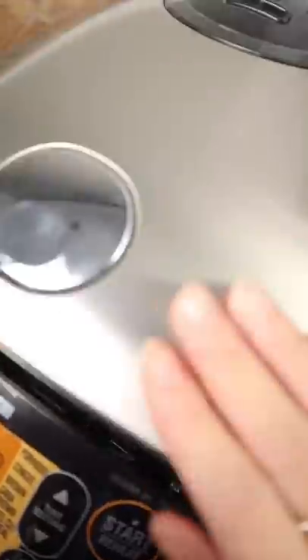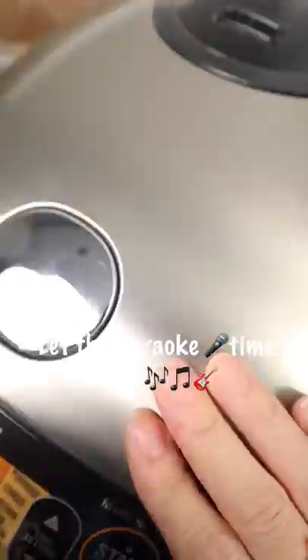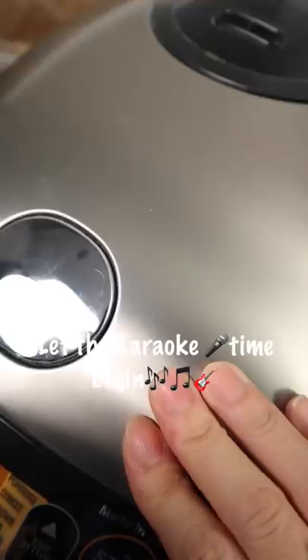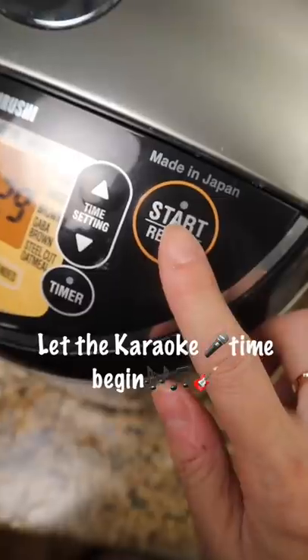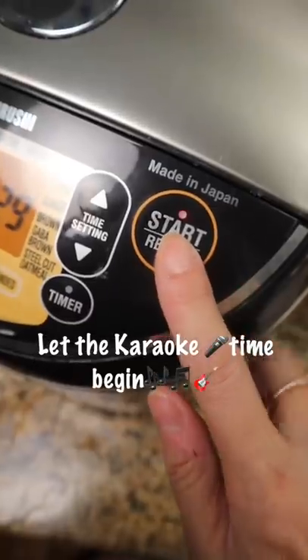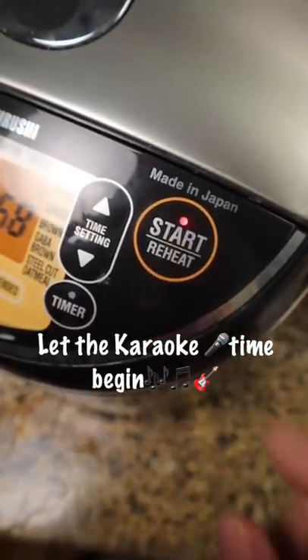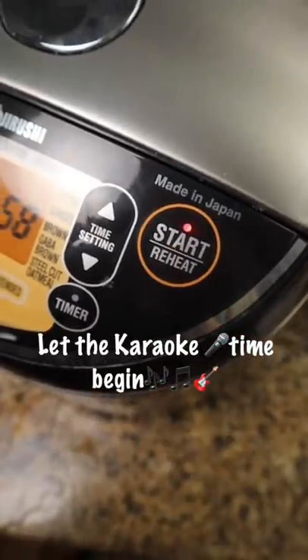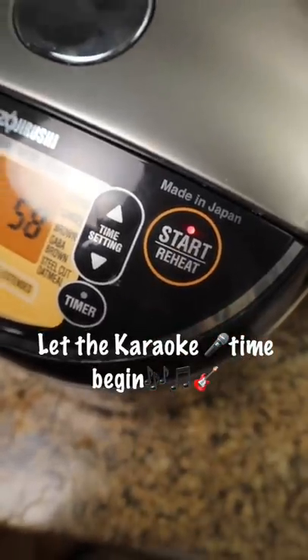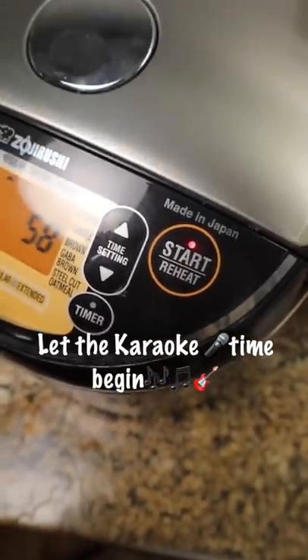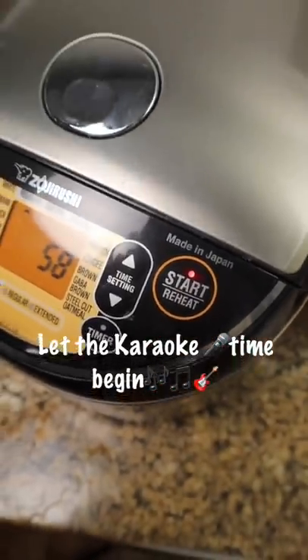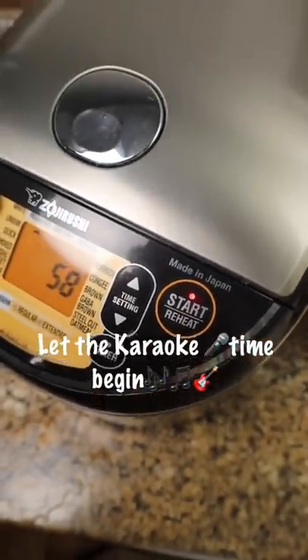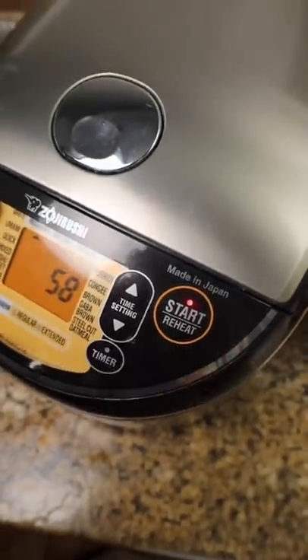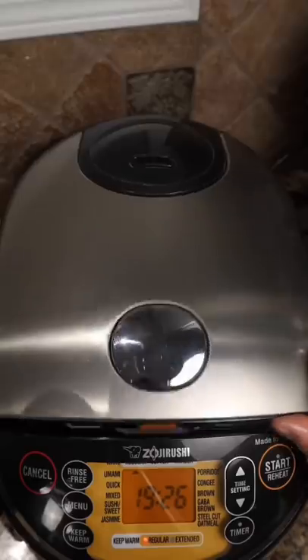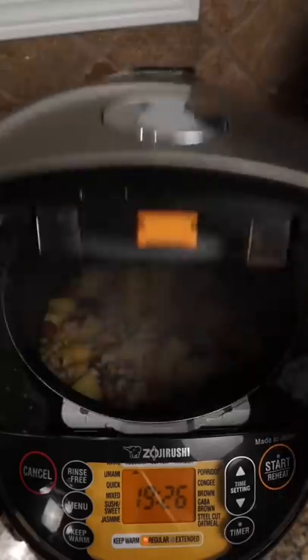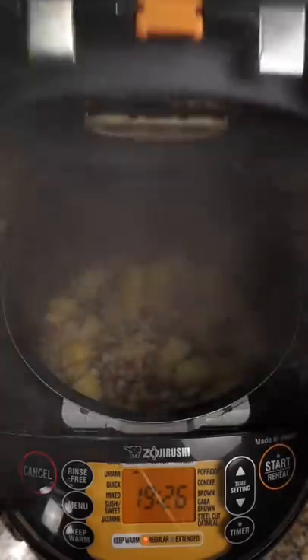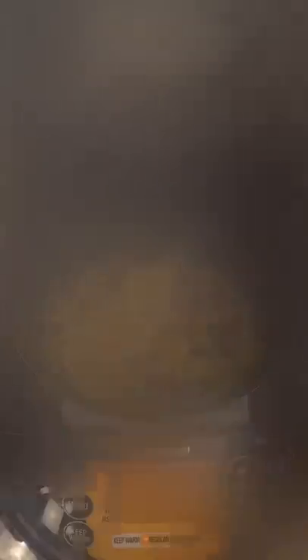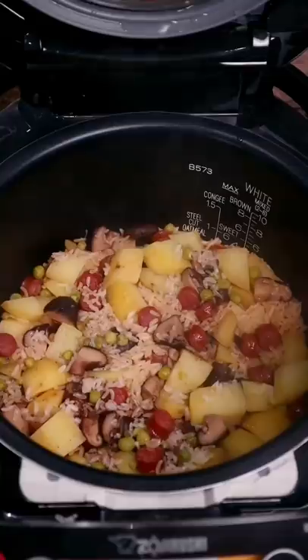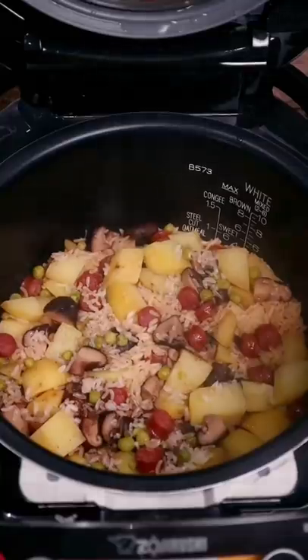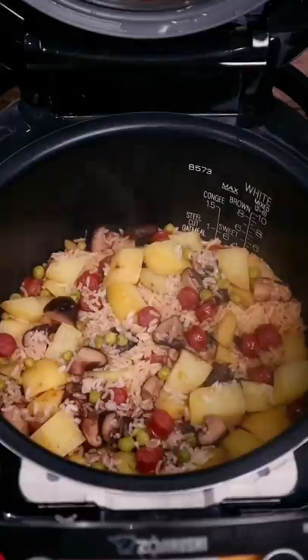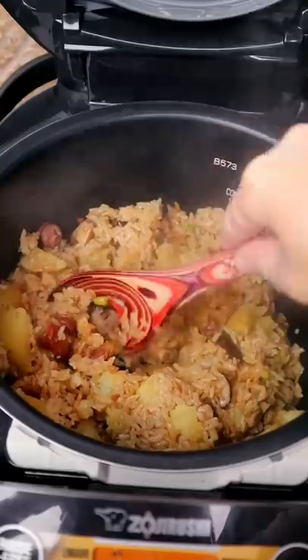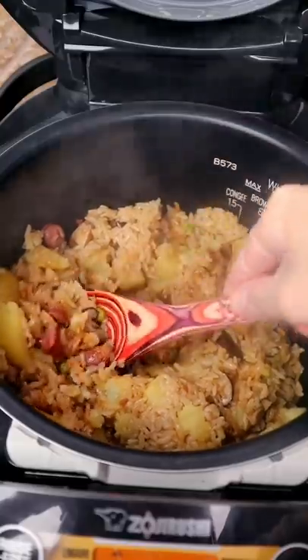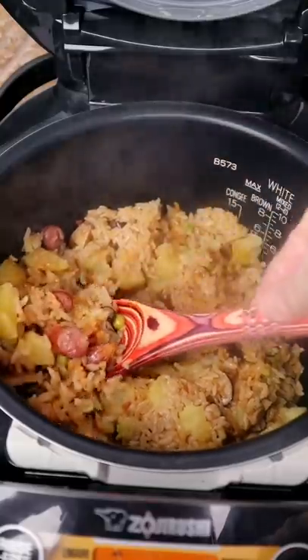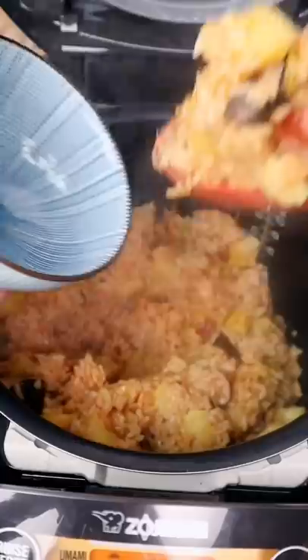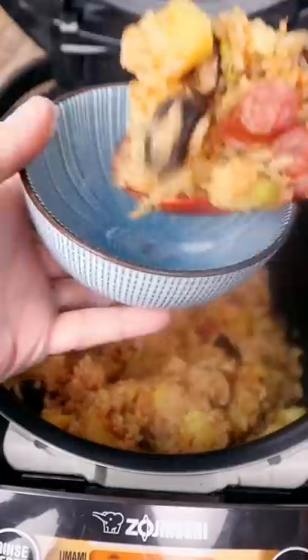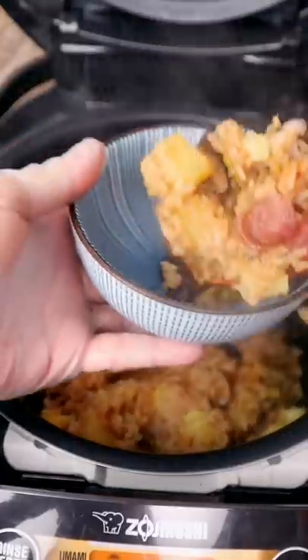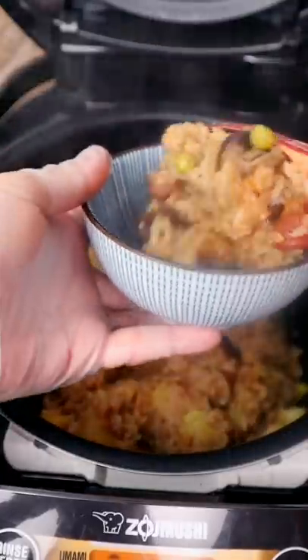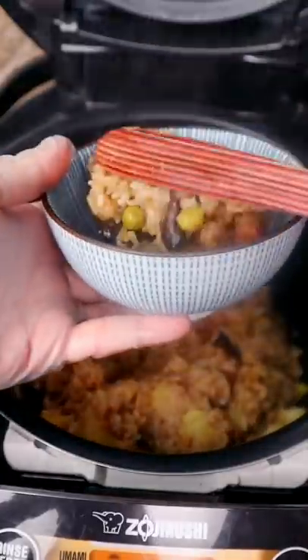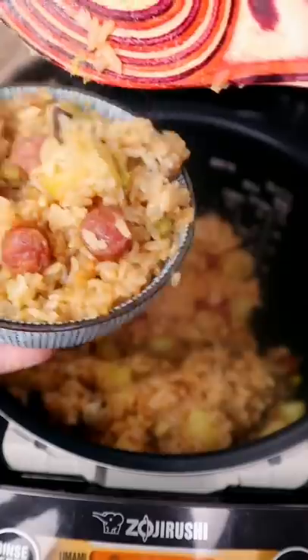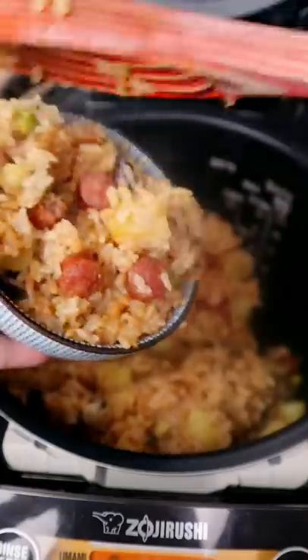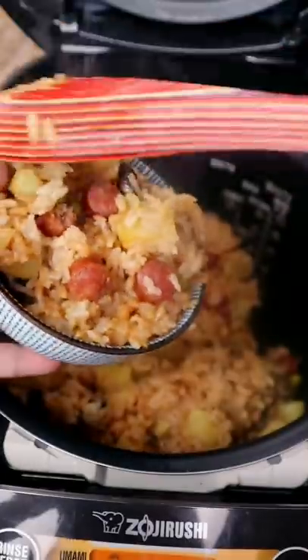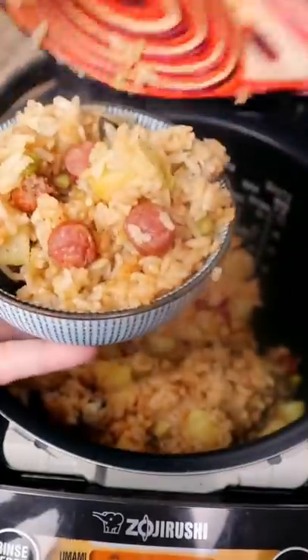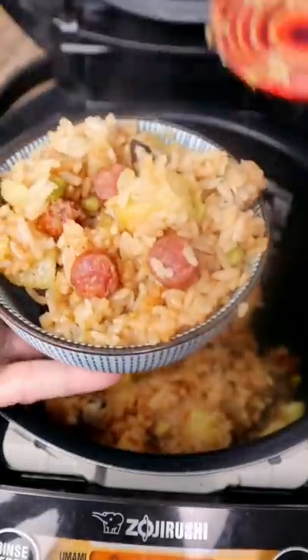So now a little karaoke while the timer begins. Open the lid, put your face over and inhale all the fragrance. Three facial and dinner at once.